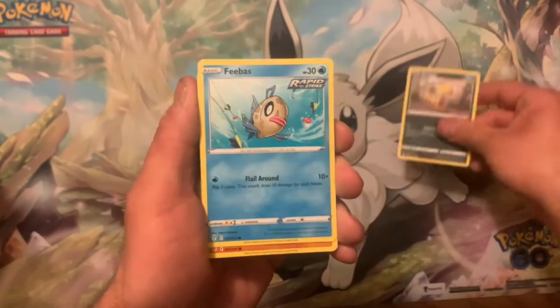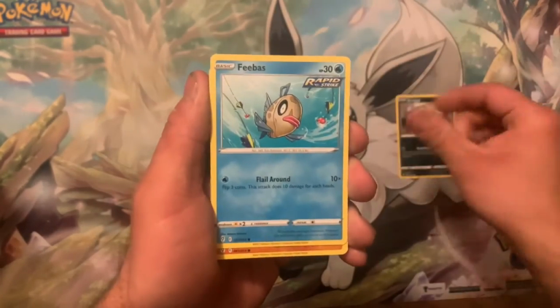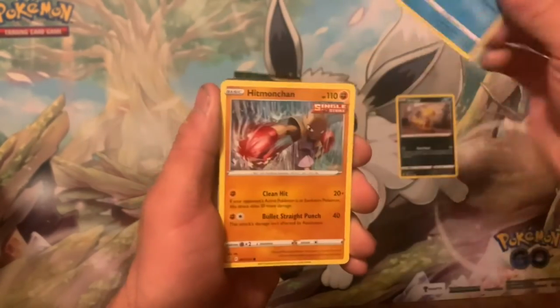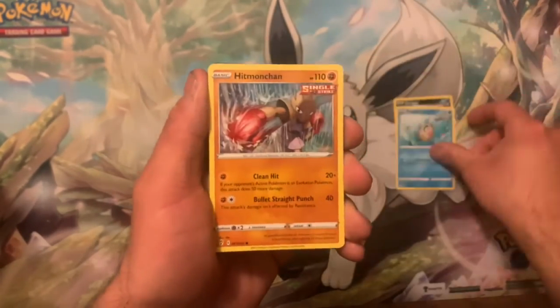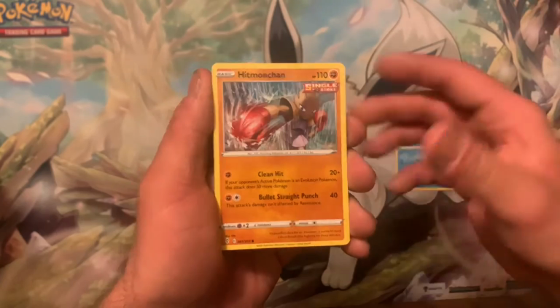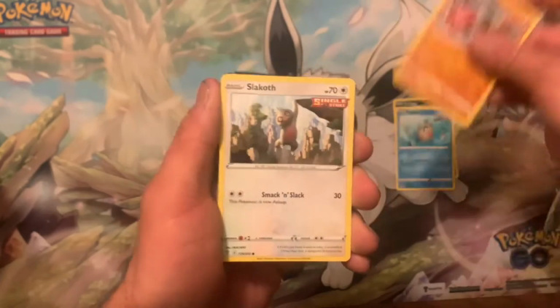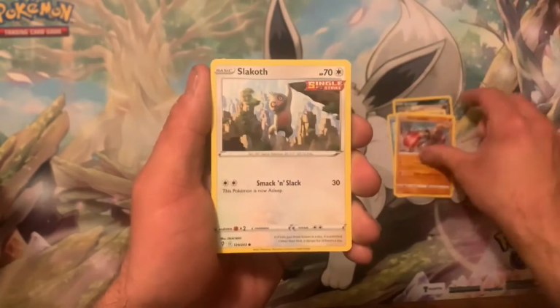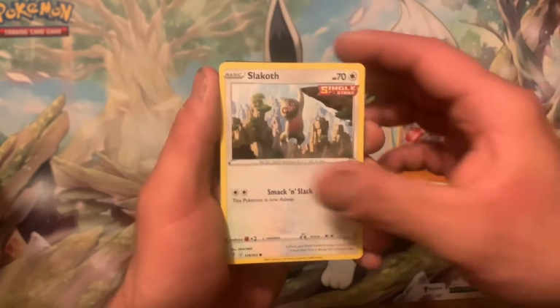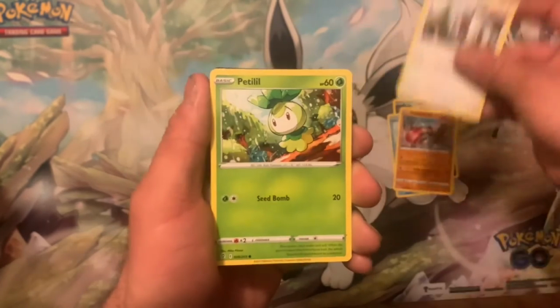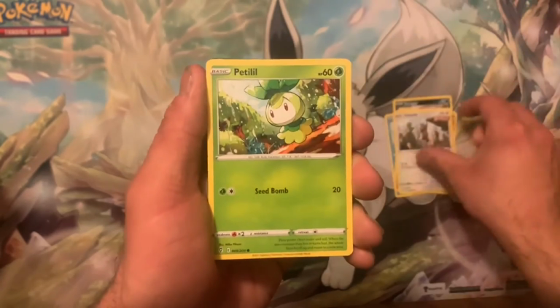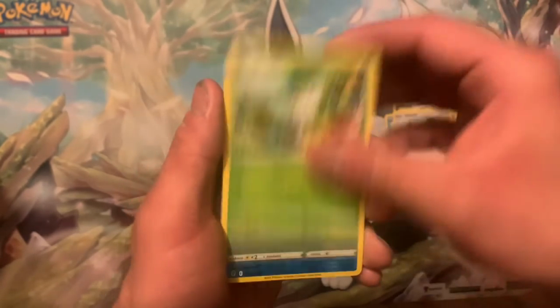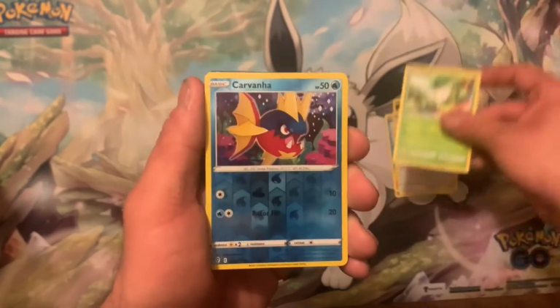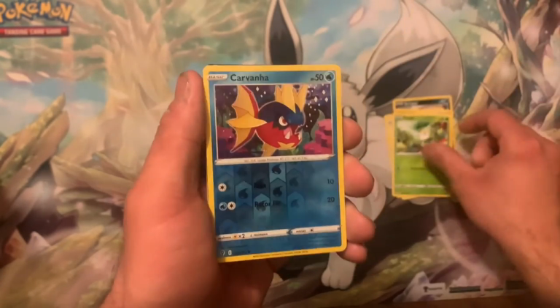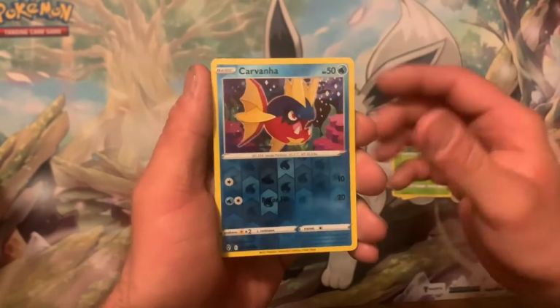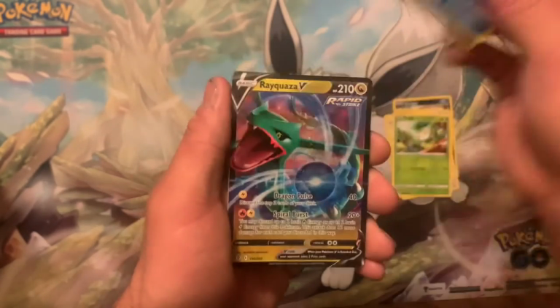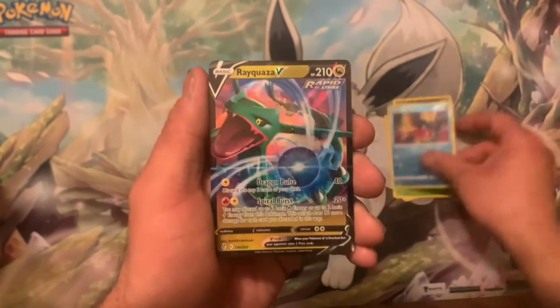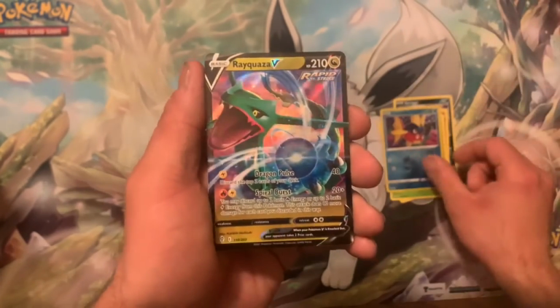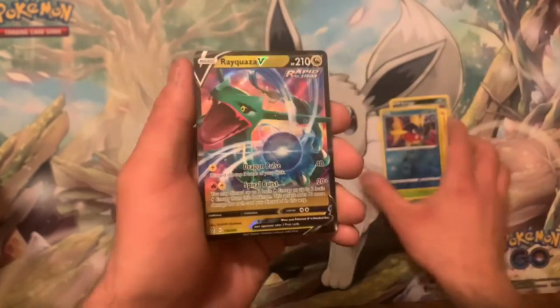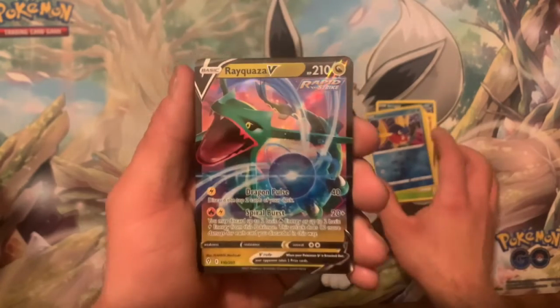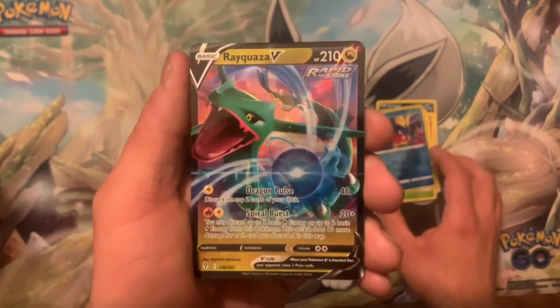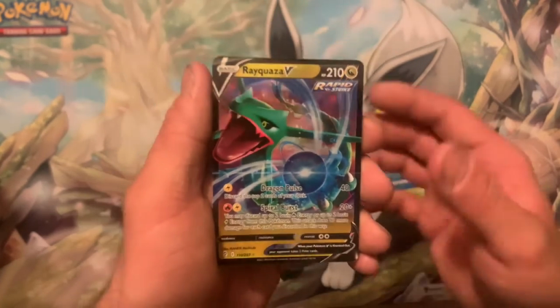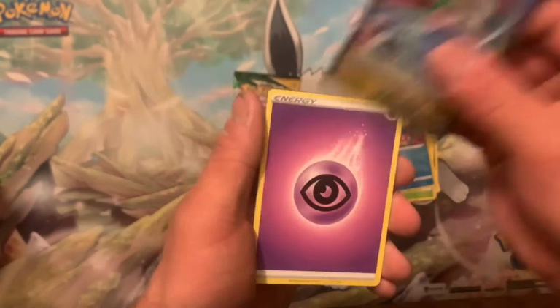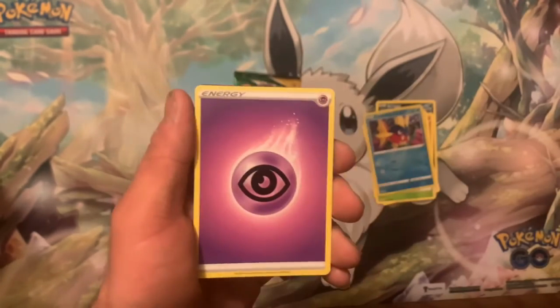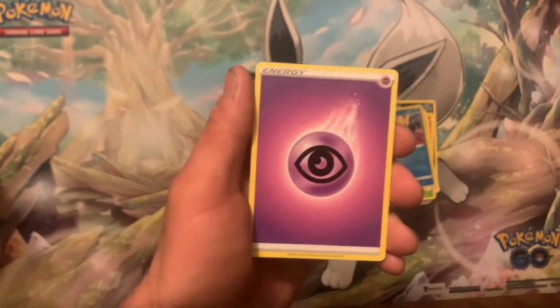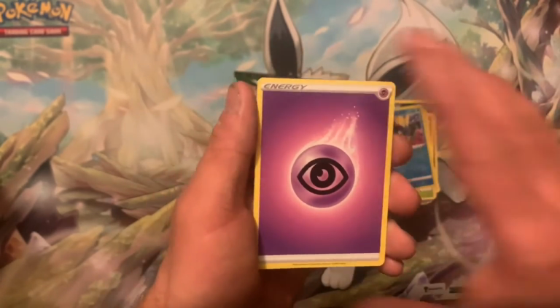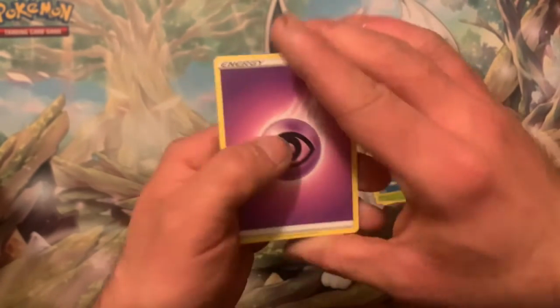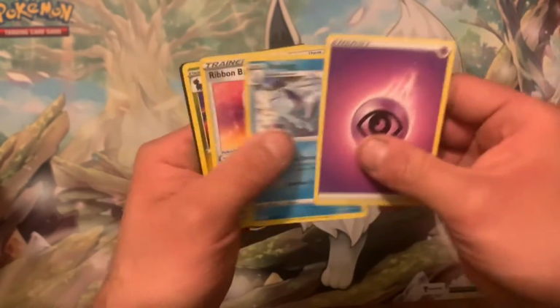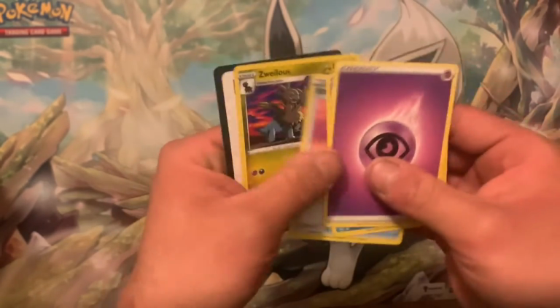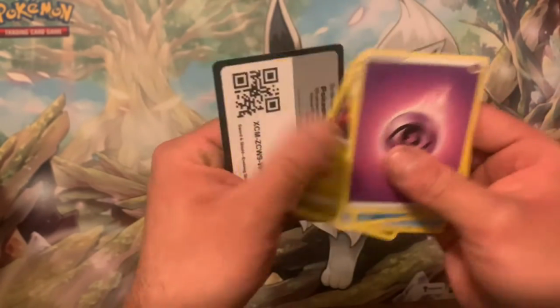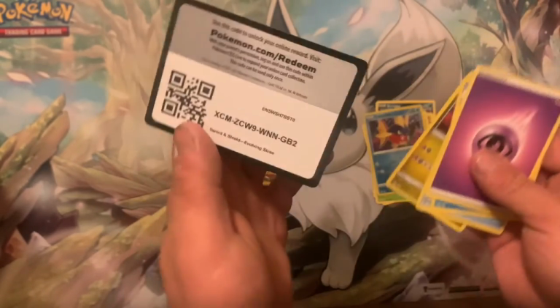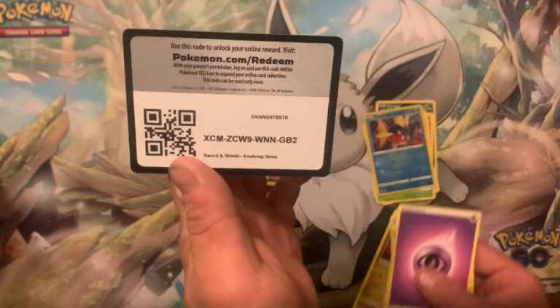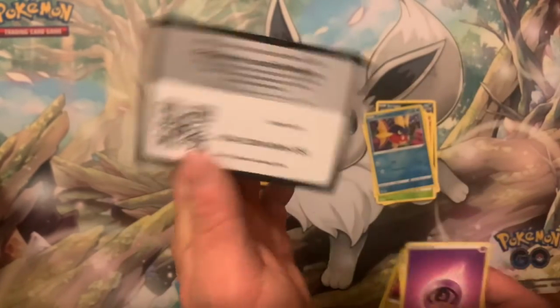Scraggy, Feebass, Hitmonchan, Slakoth, Petilil, Carvanha, Altaria, Rayquaza V — all right, at least we got a hit!